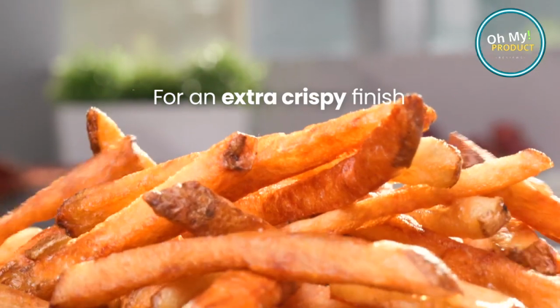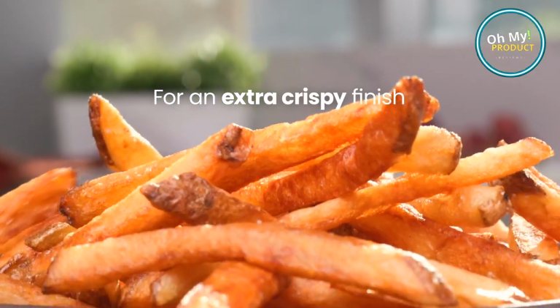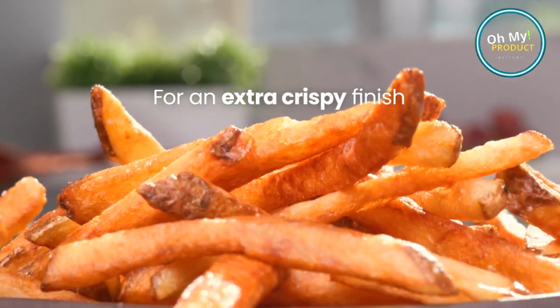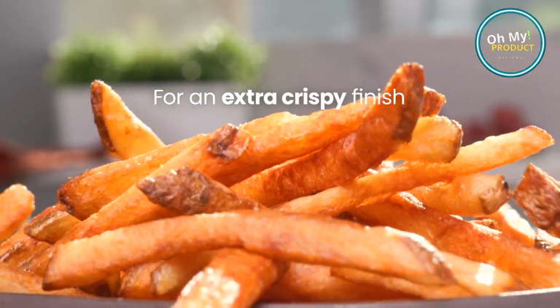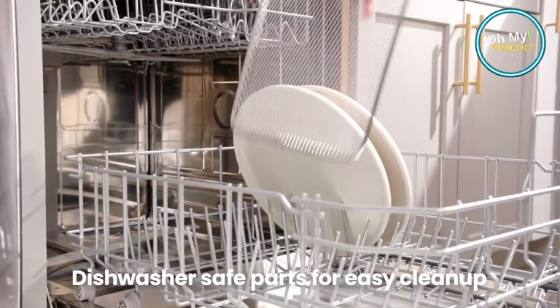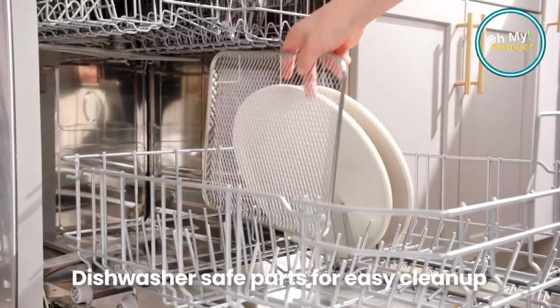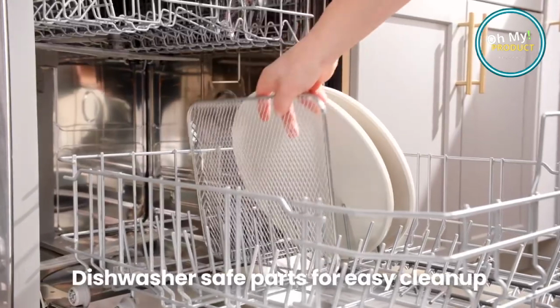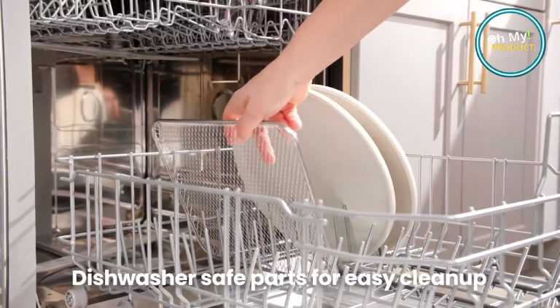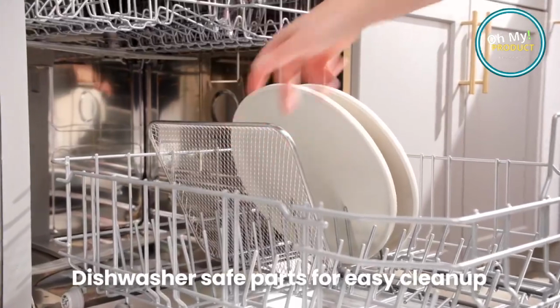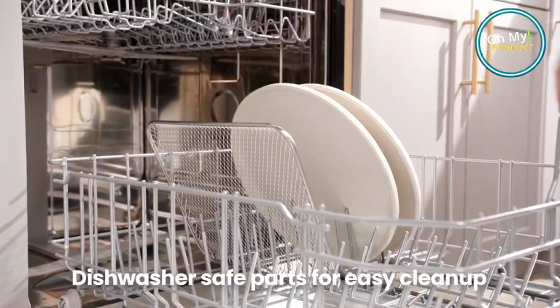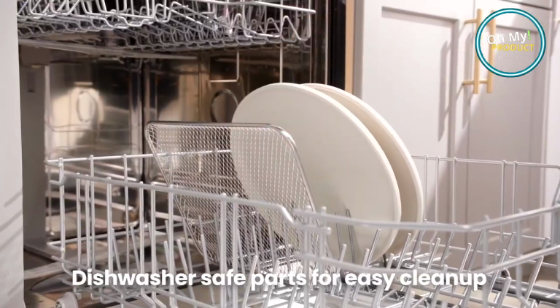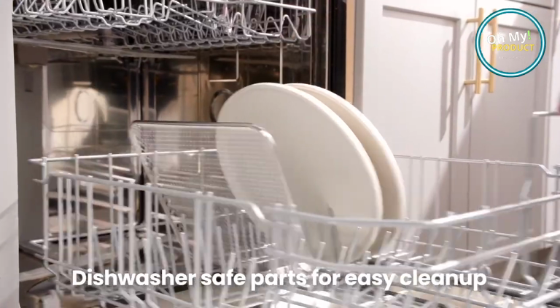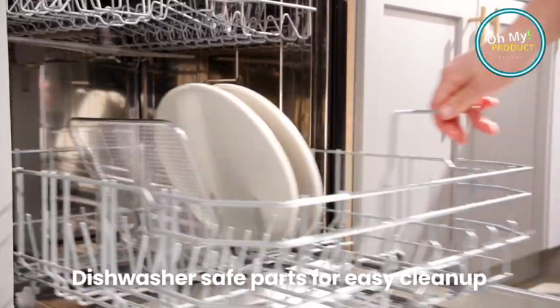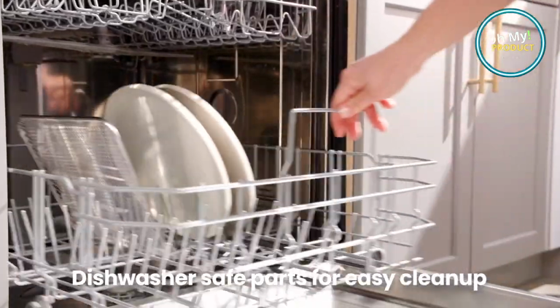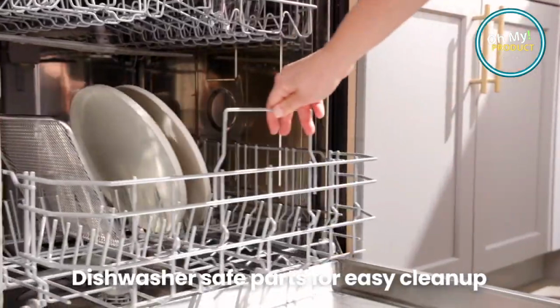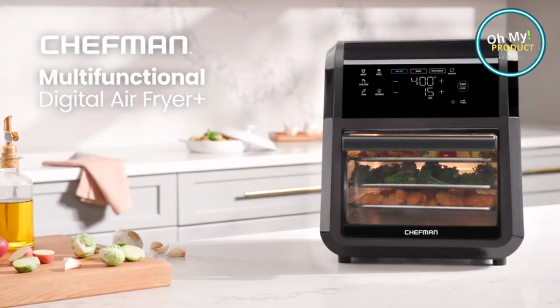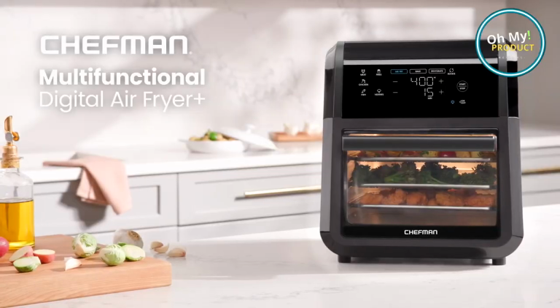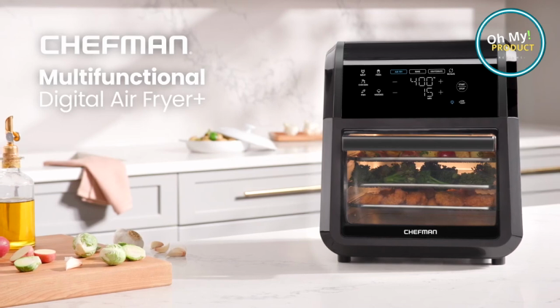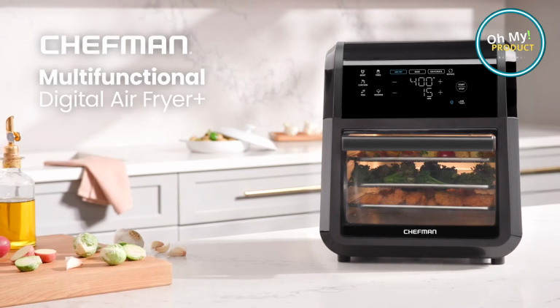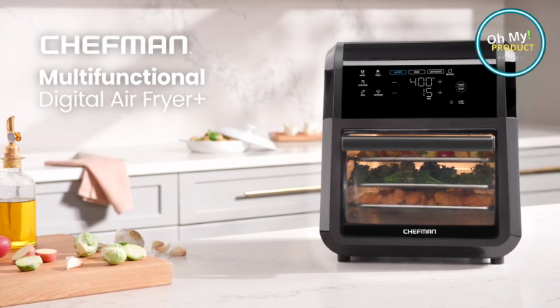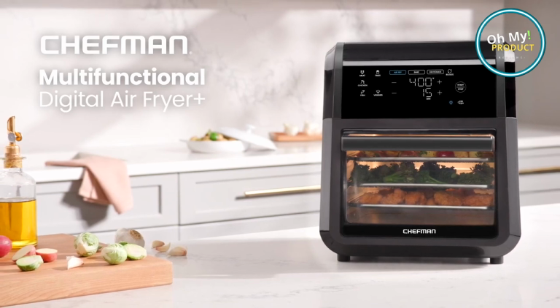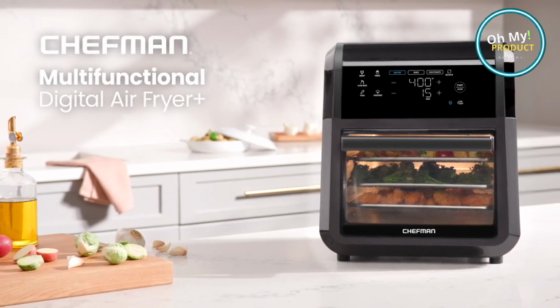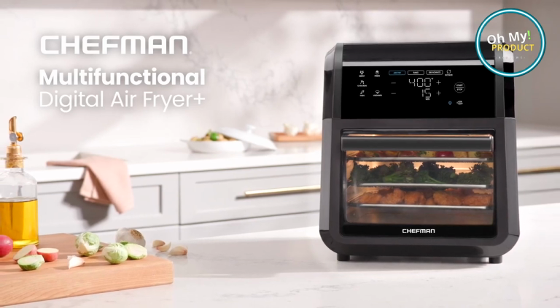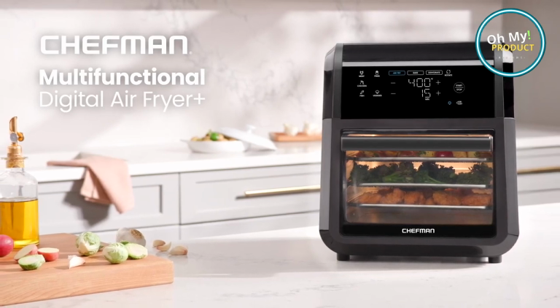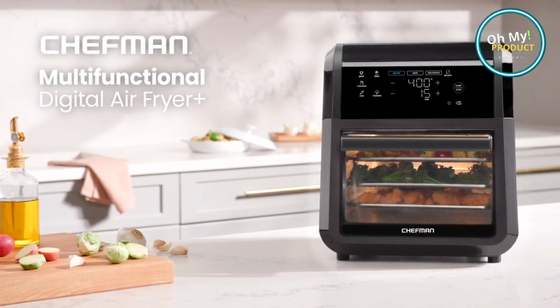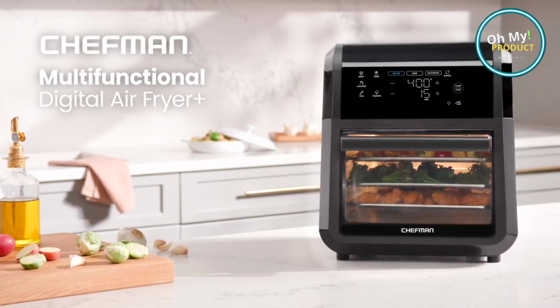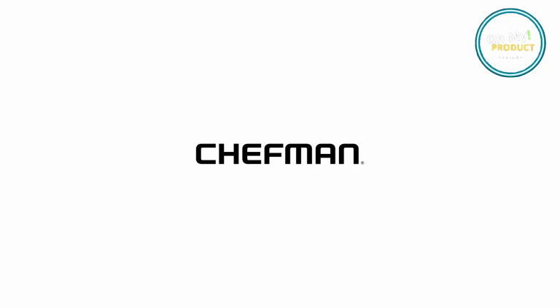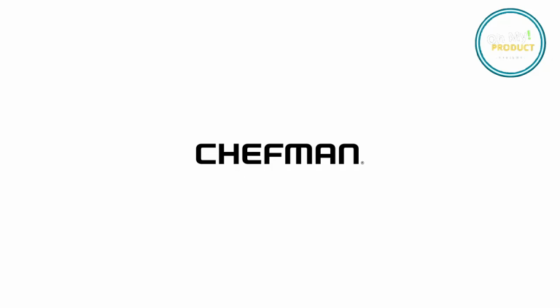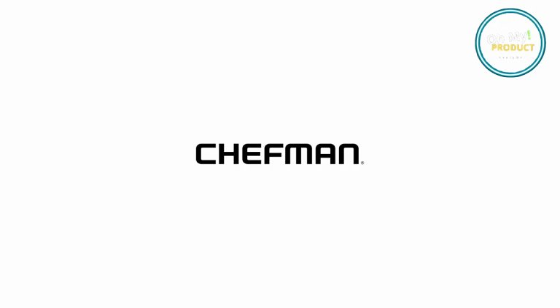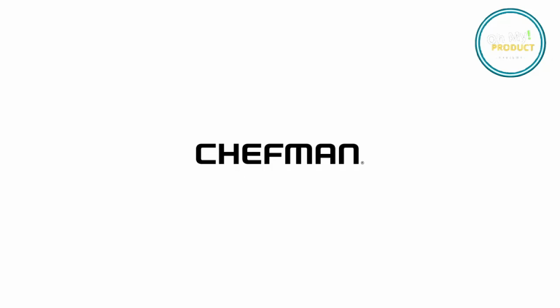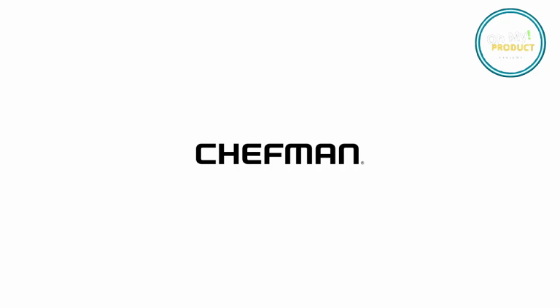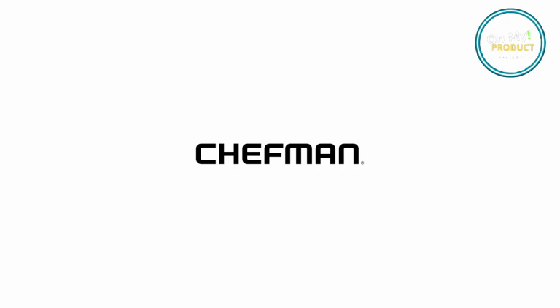The Chefman Air Fryer Oven, where technology meets taste. Cooking has never been this easy or this tasty. Welcome to the future of cooking. Welcome to the Chefman experience.